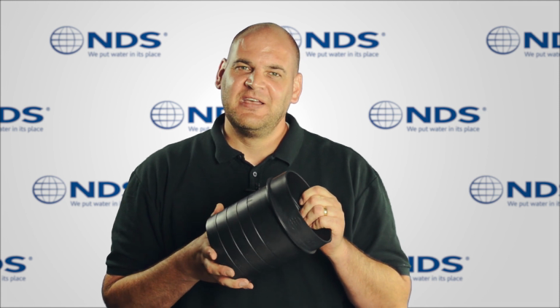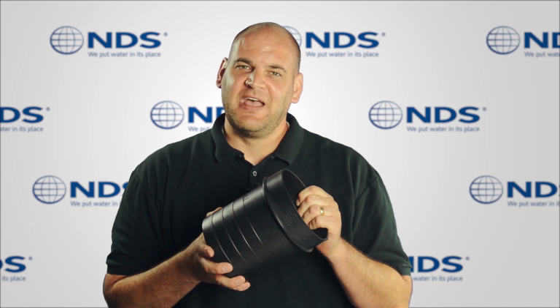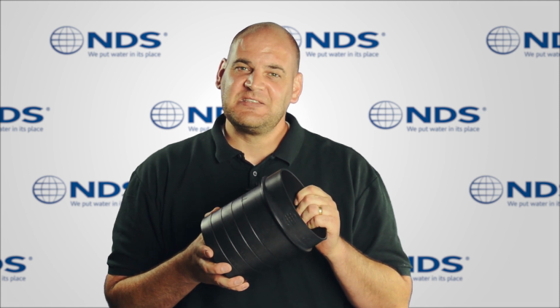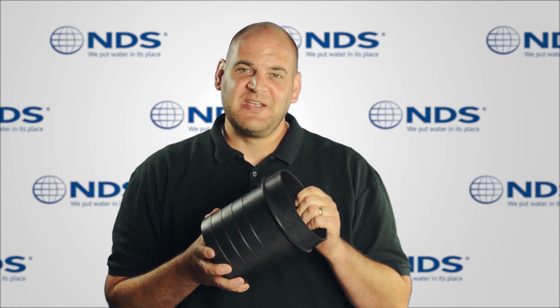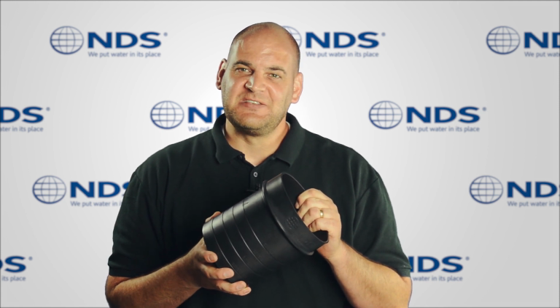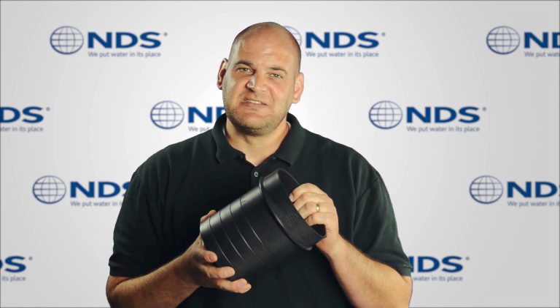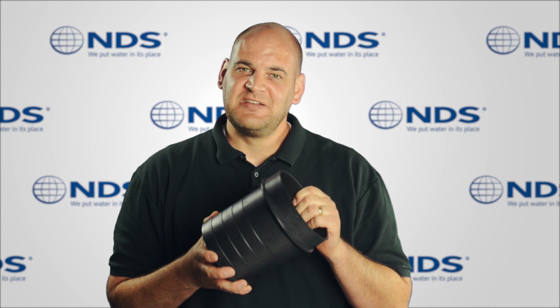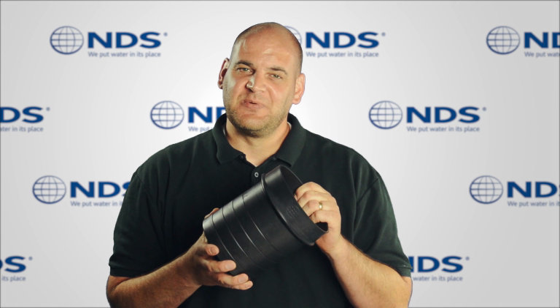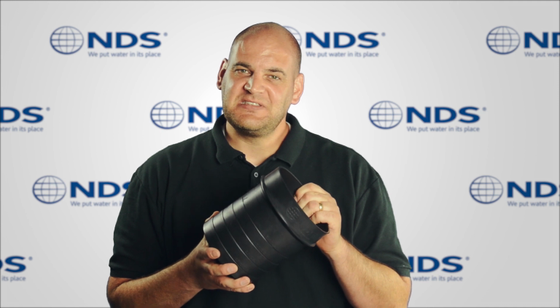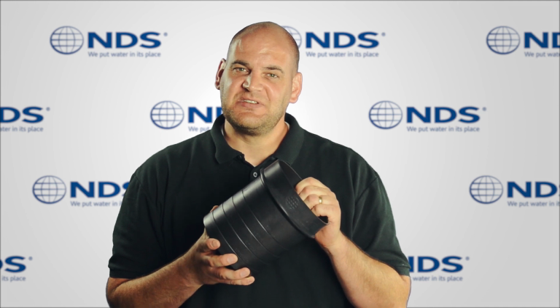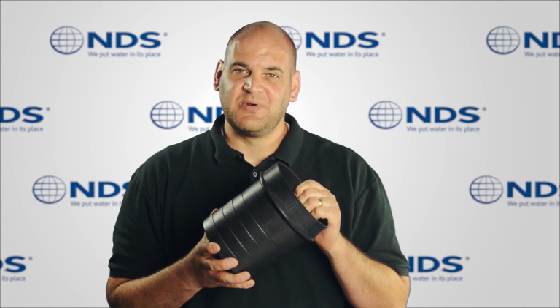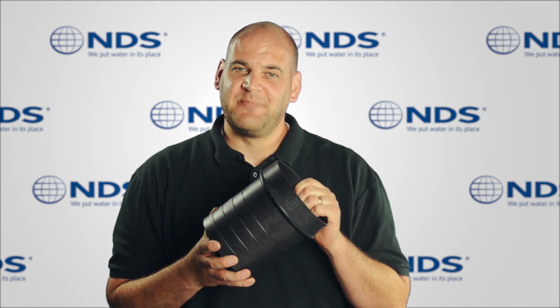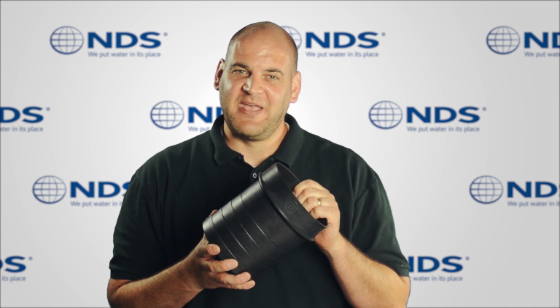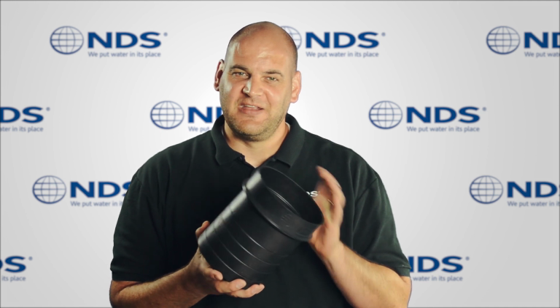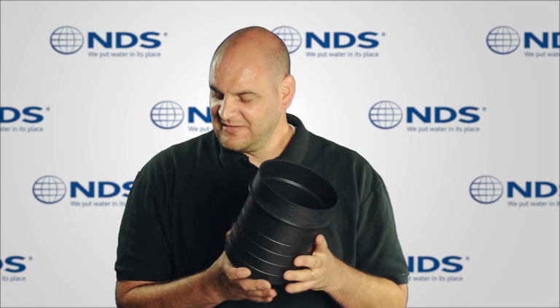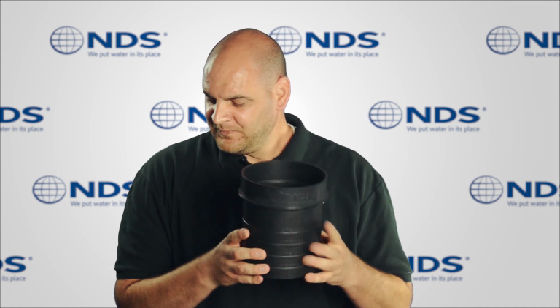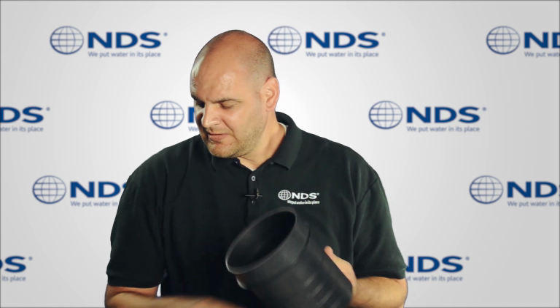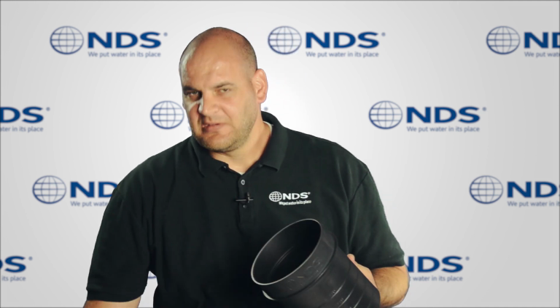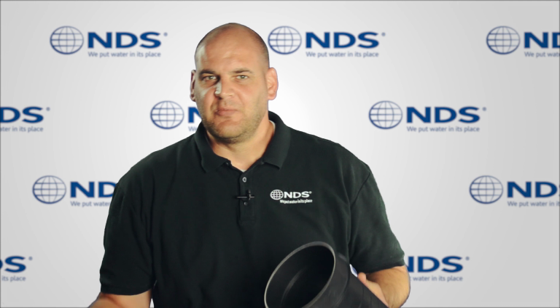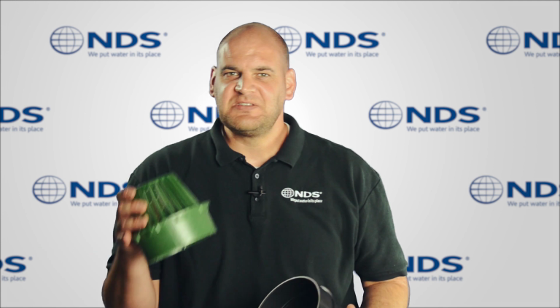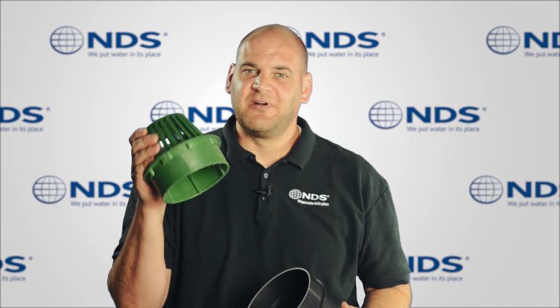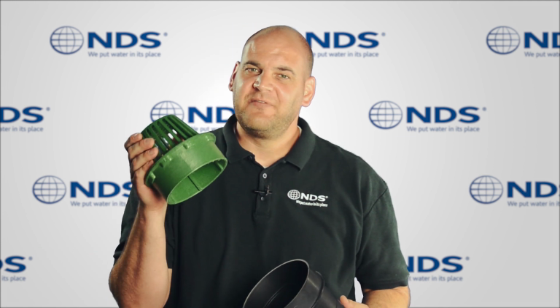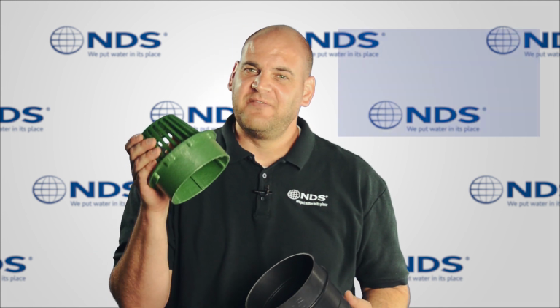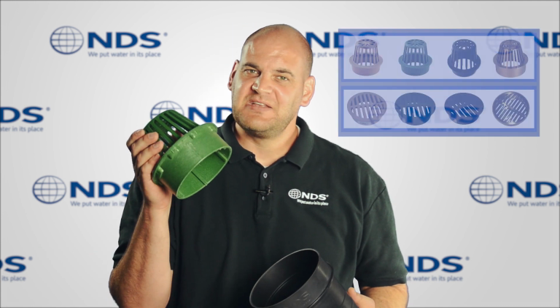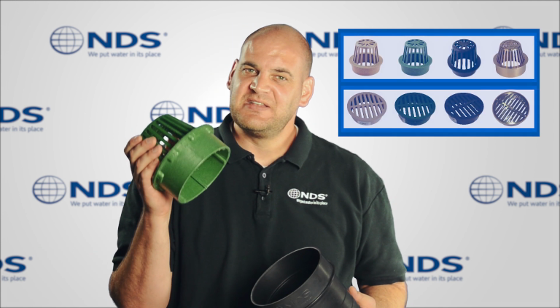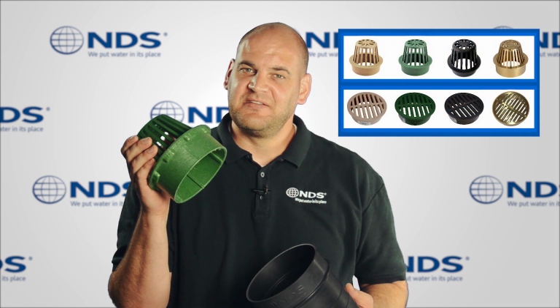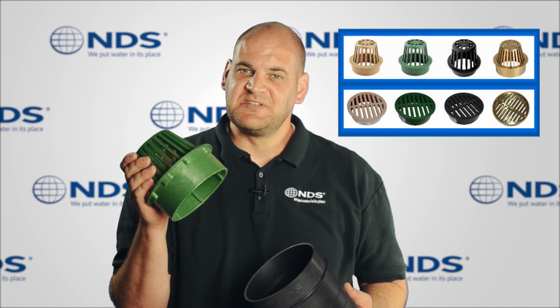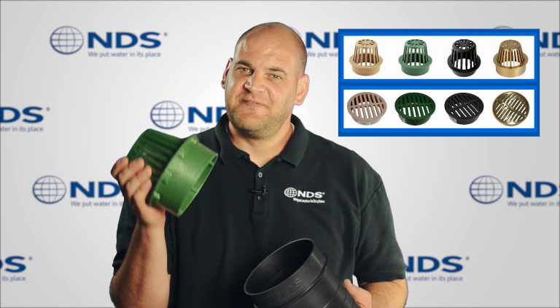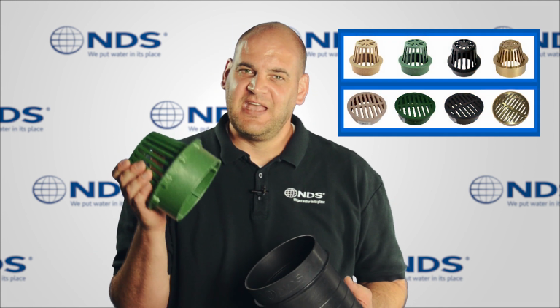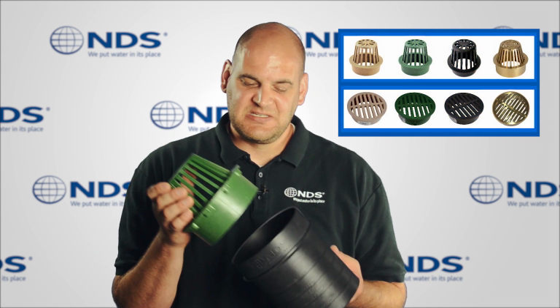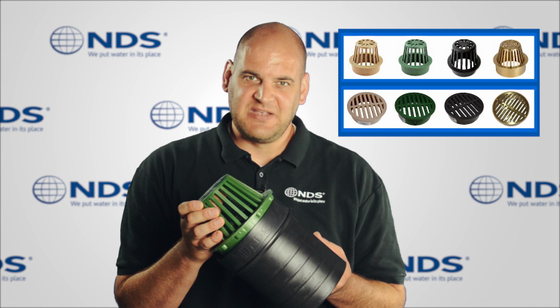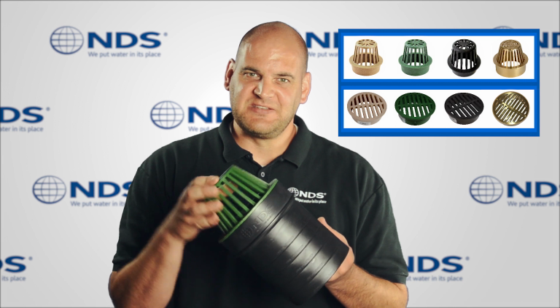The NDS Speedy Basin riser is designed to work with 6-inch sewer and drain pipe and fittings. We also offer a wide variety of NDS grate styles and options to fit the NDS Speedy Basin riser.